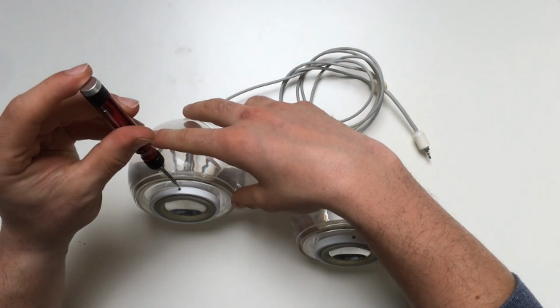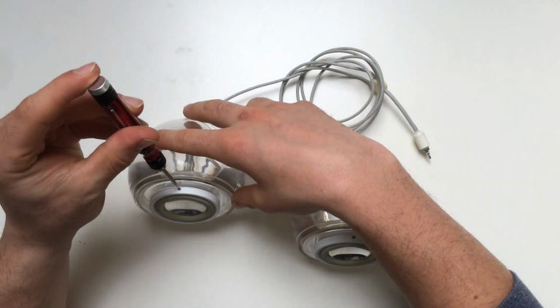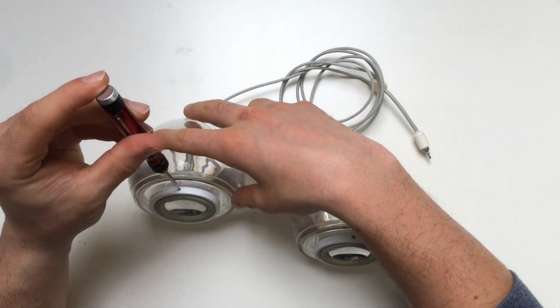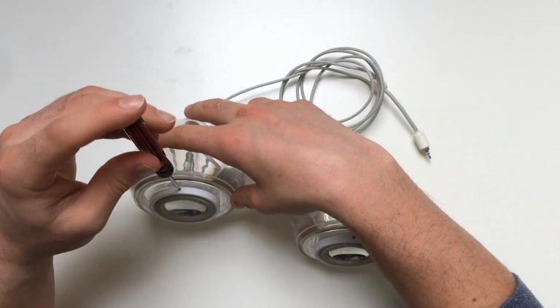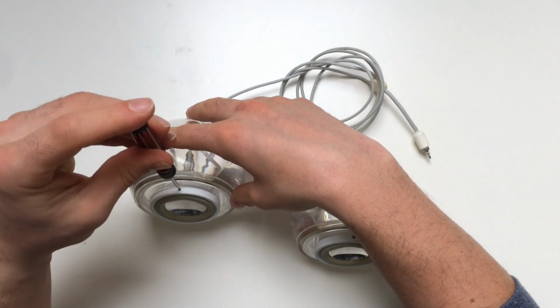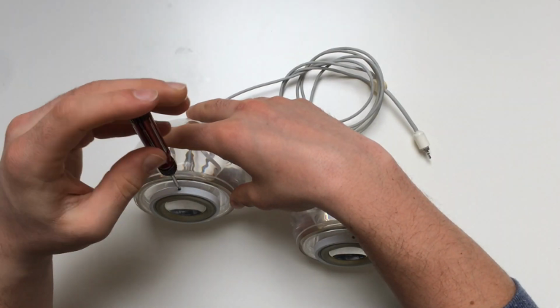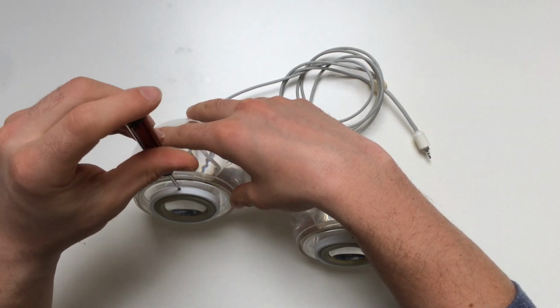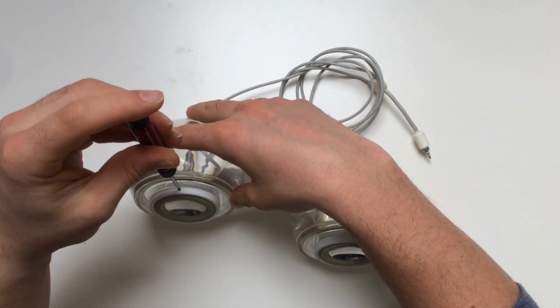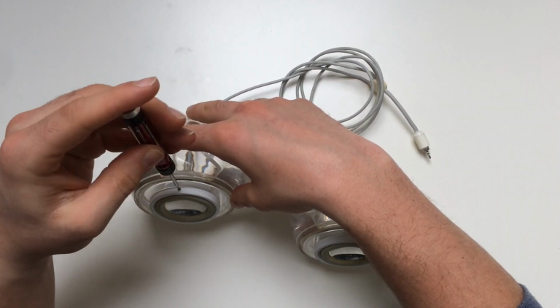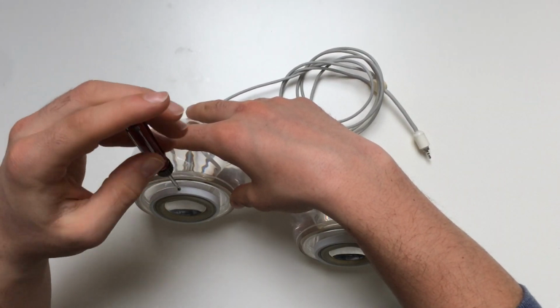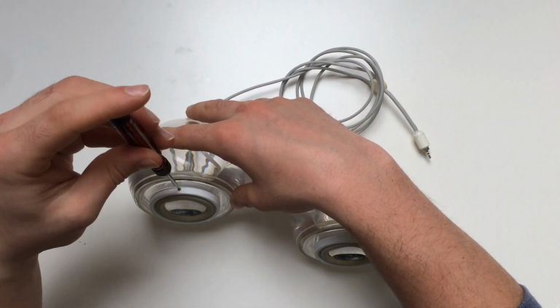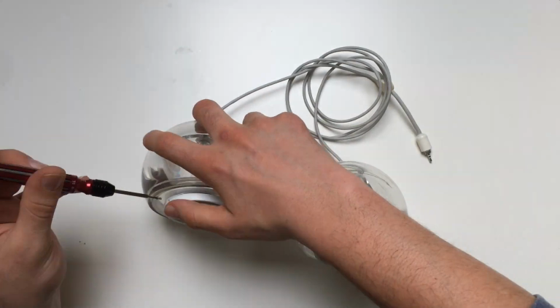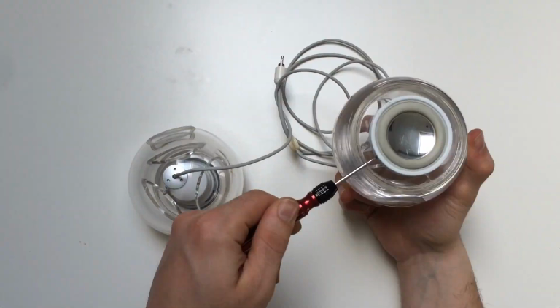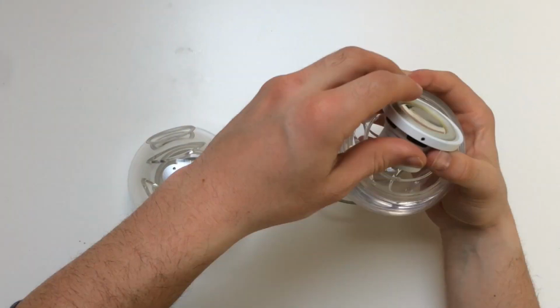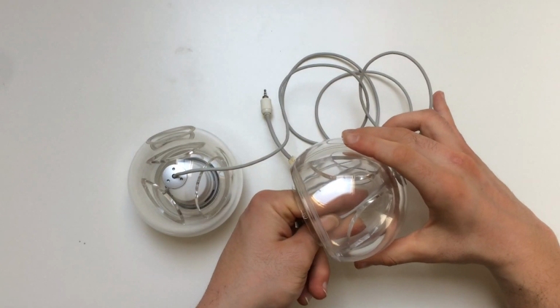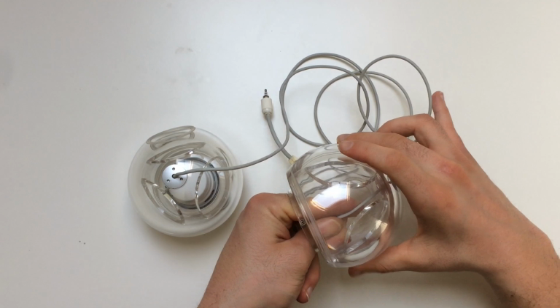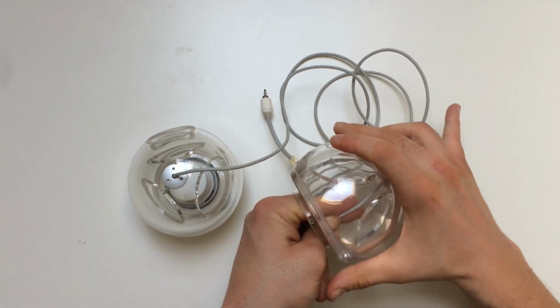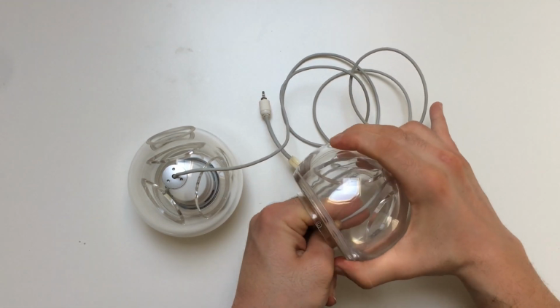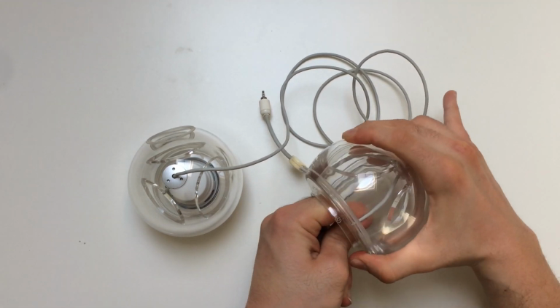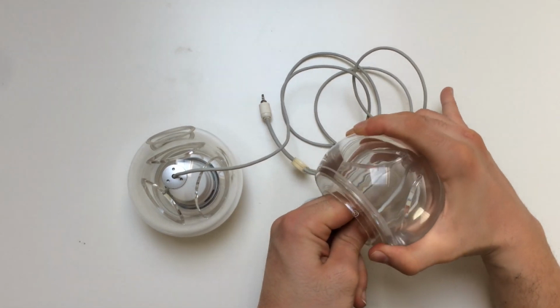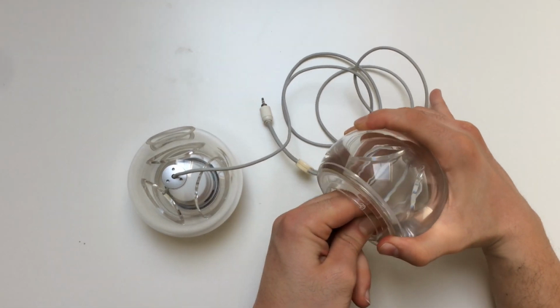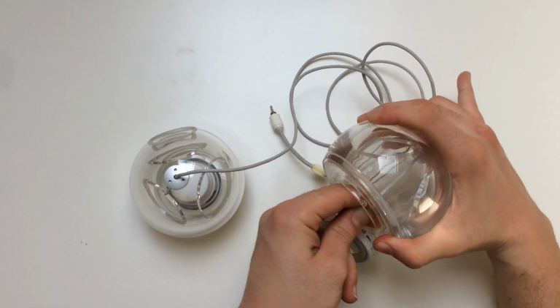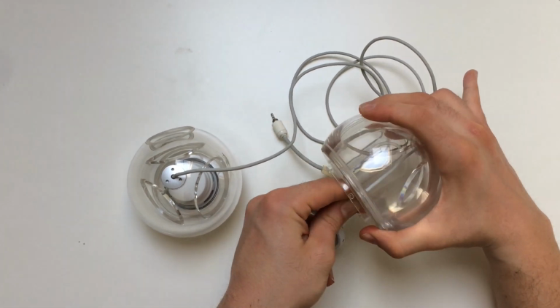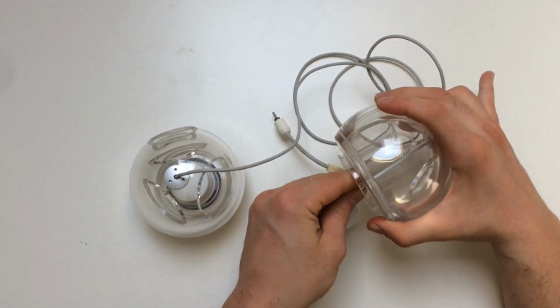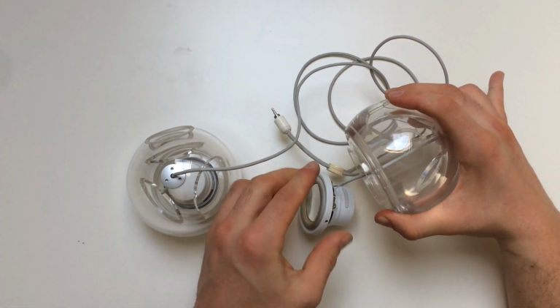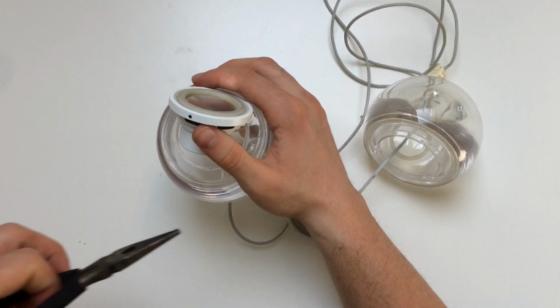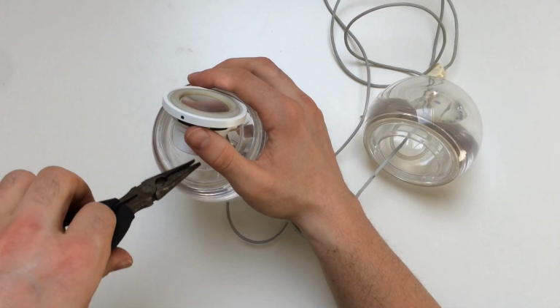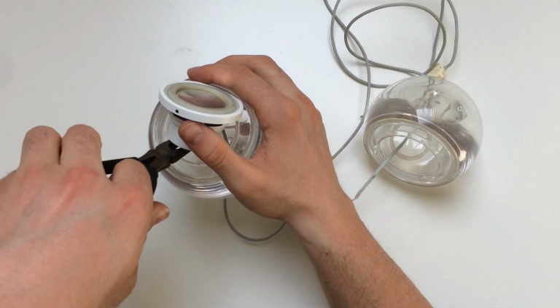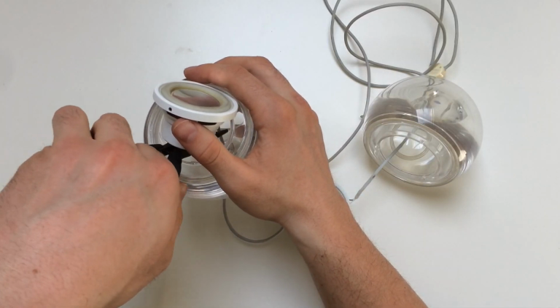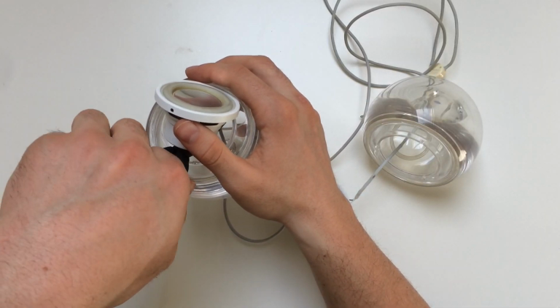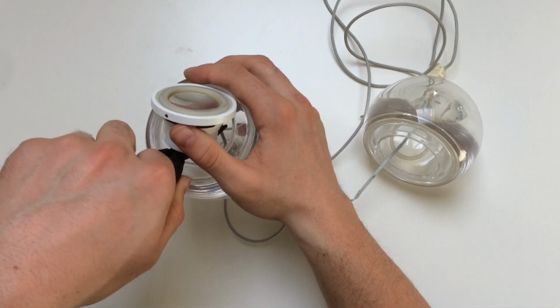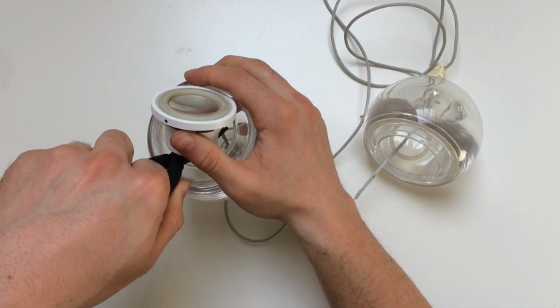Let's begin with the disassembly of the Apple Pro speakers. For this we need just a Phillips head screwdriver. Be careful not to damage anything.